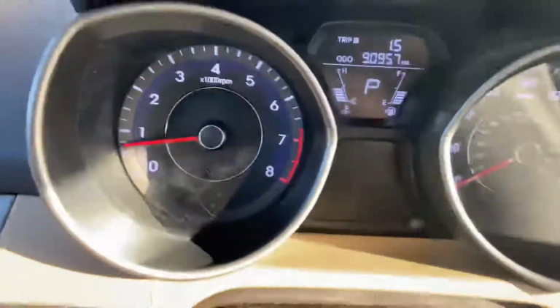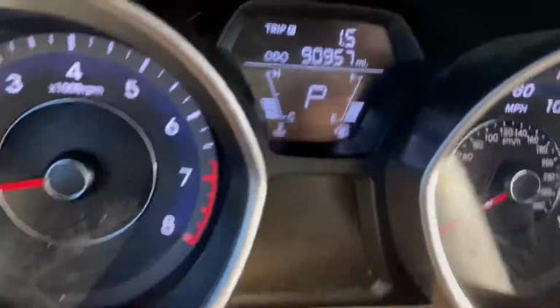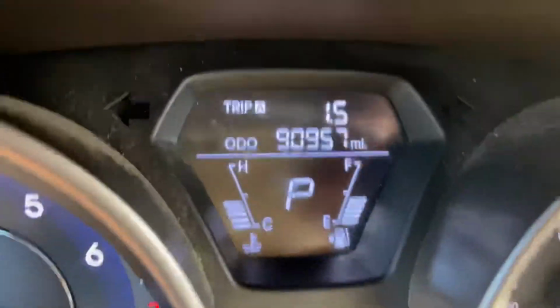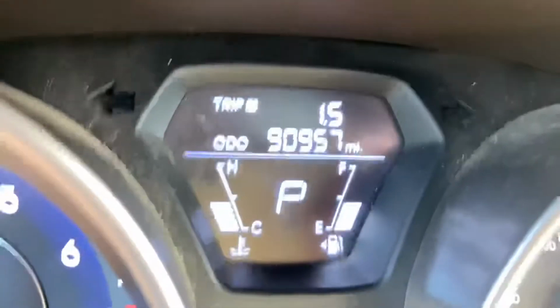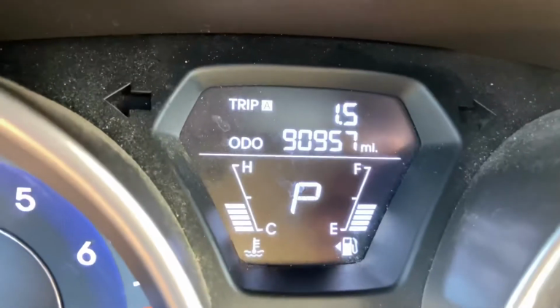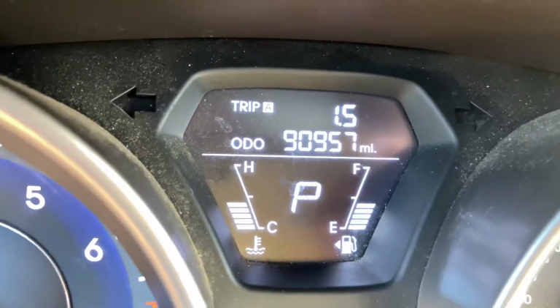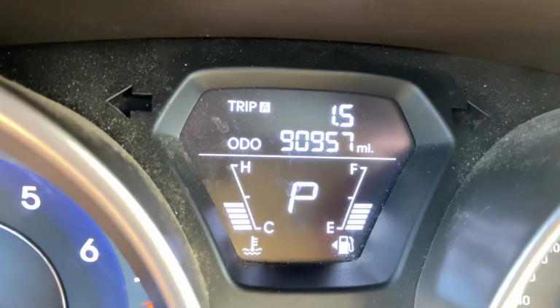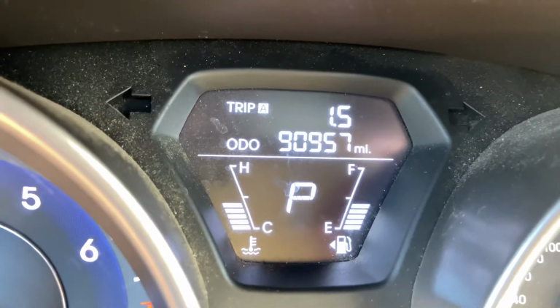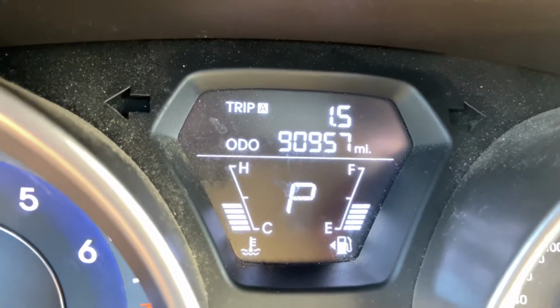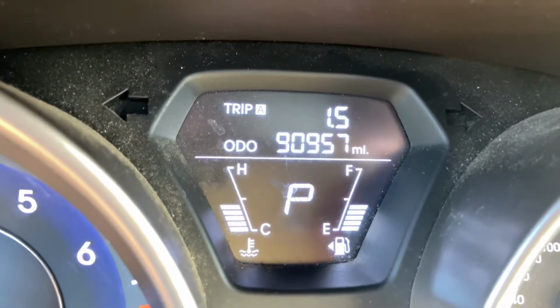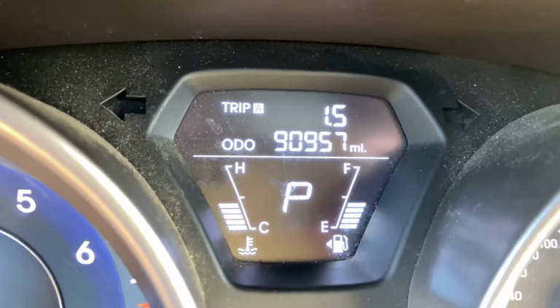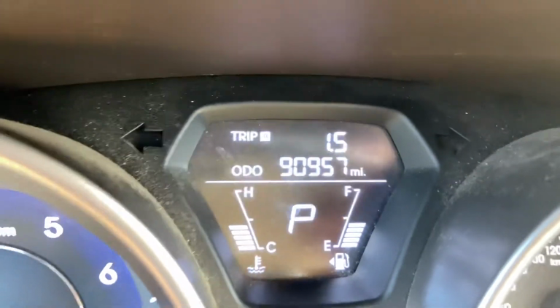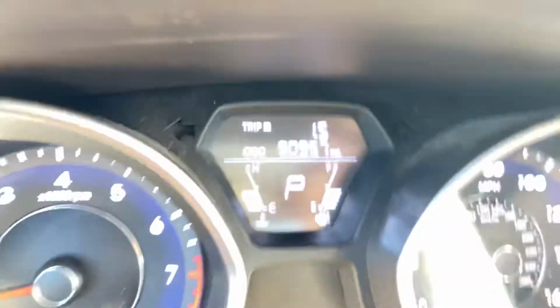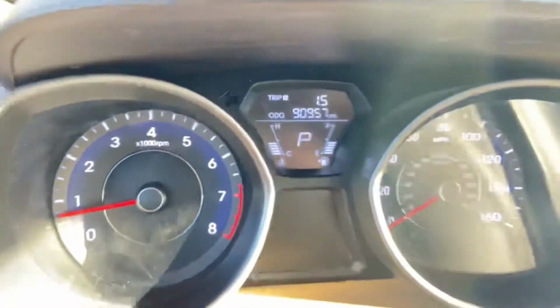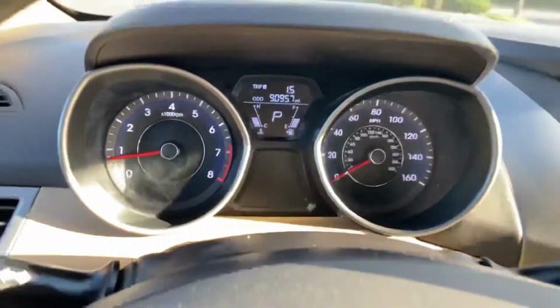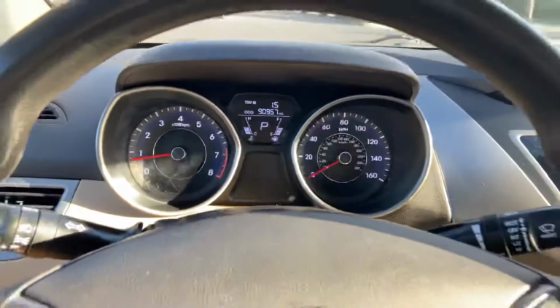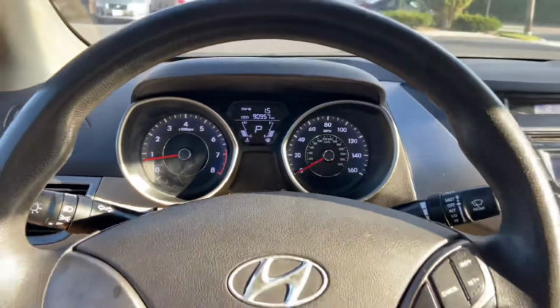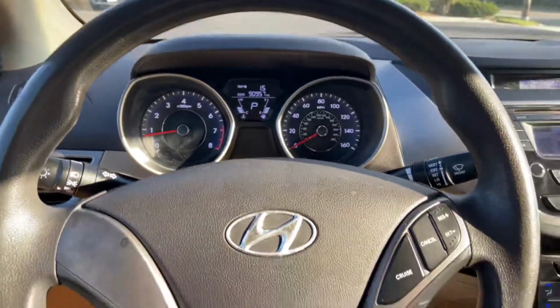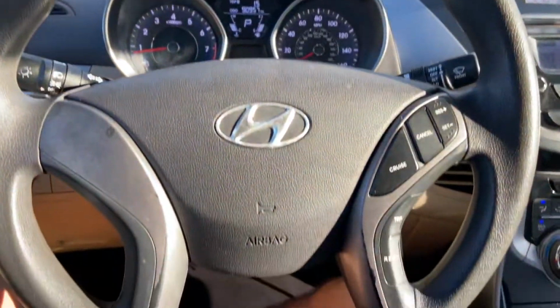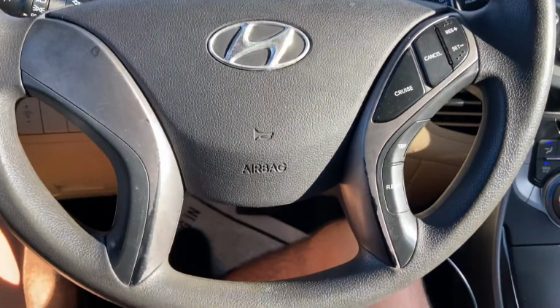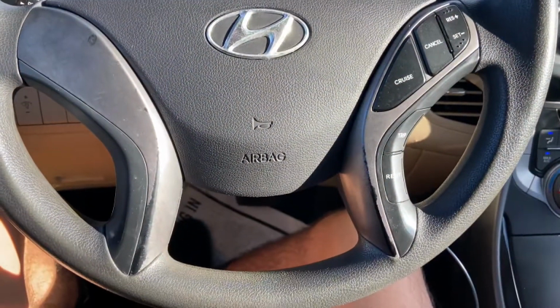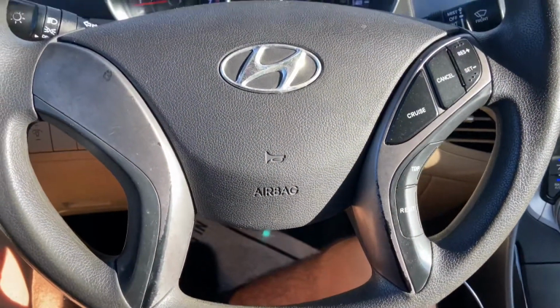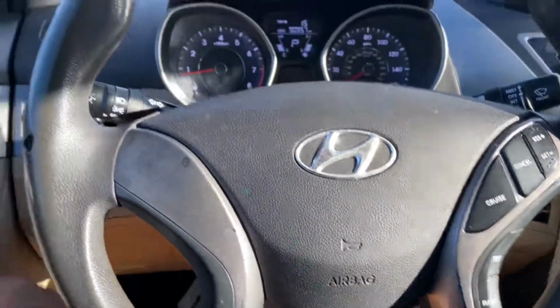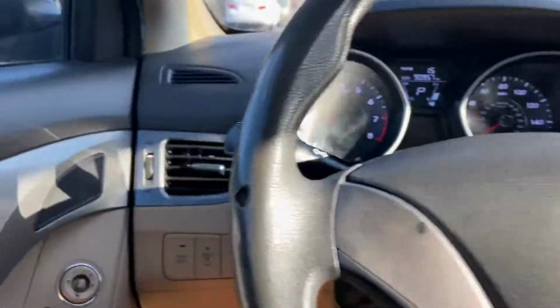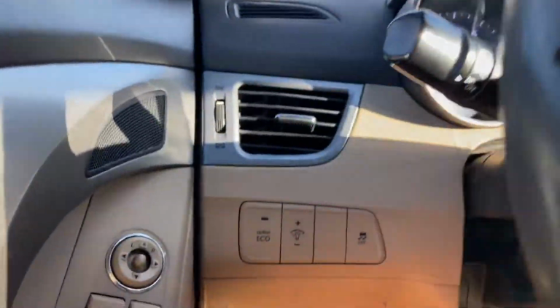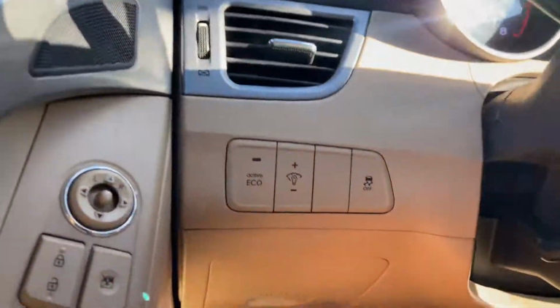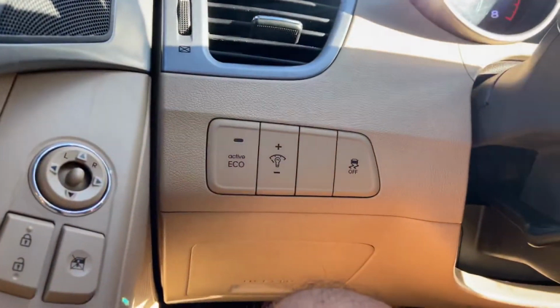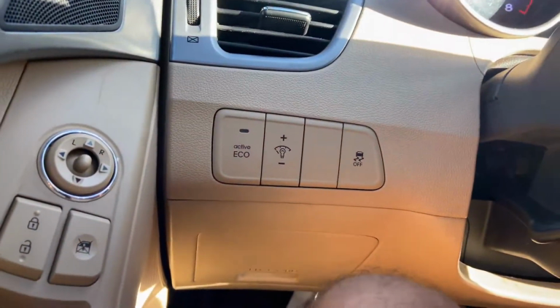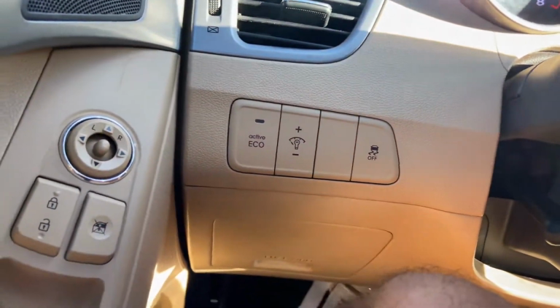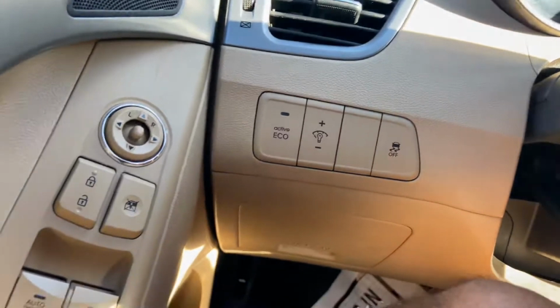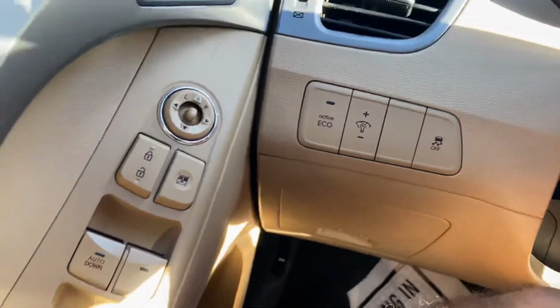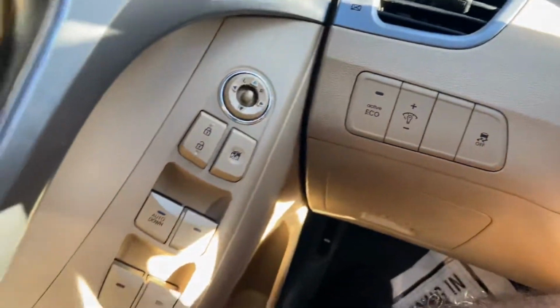All right, so this vehicle has 90,957 miles — that's with active eco mode.